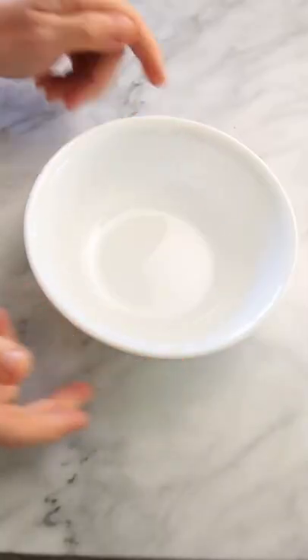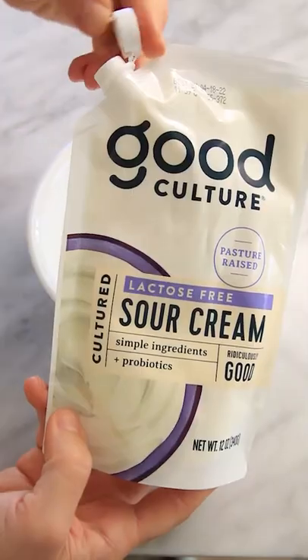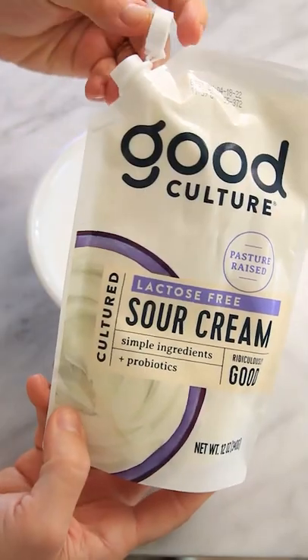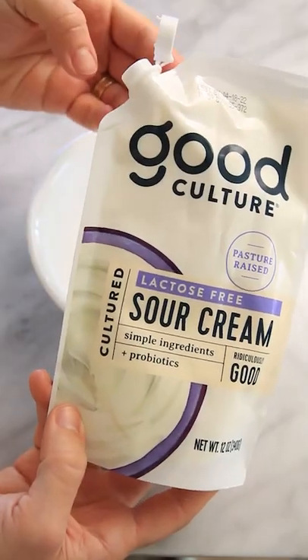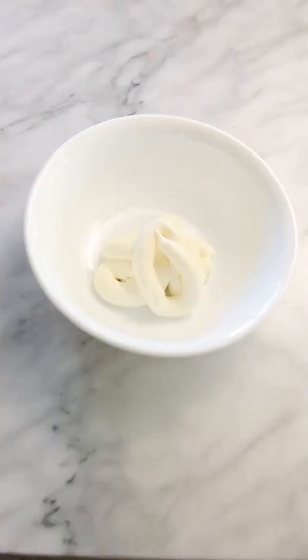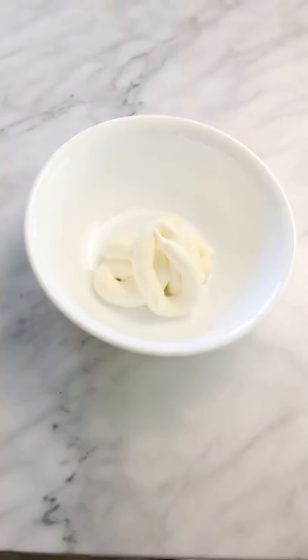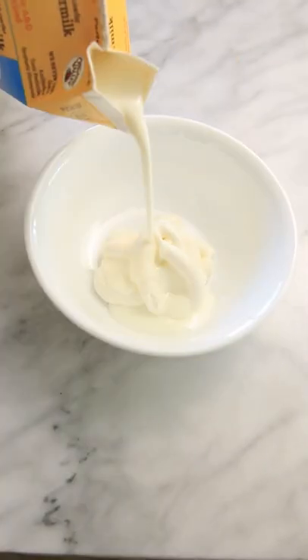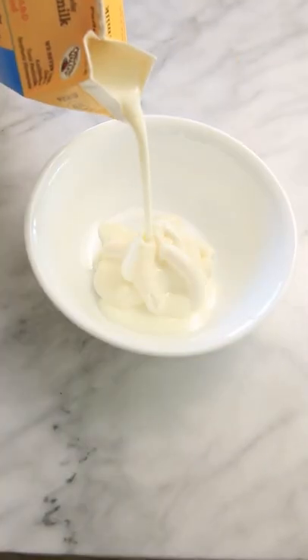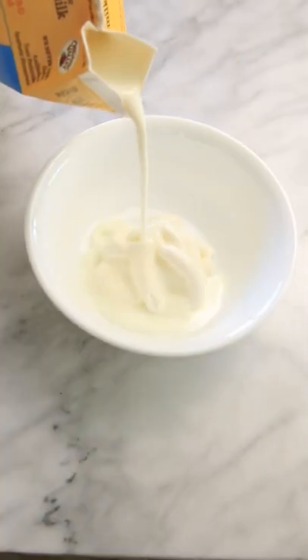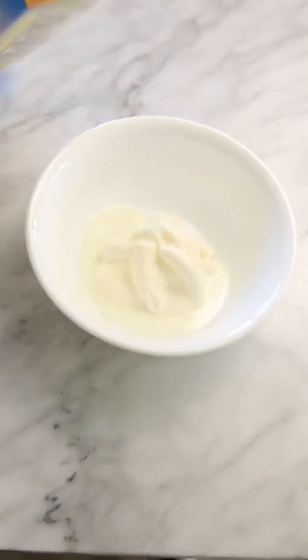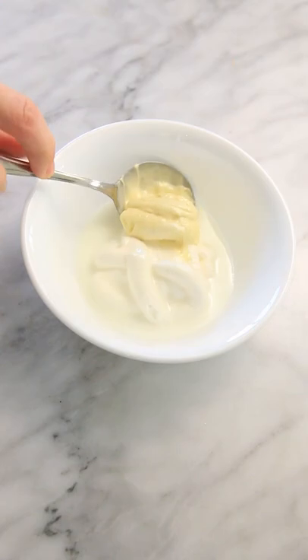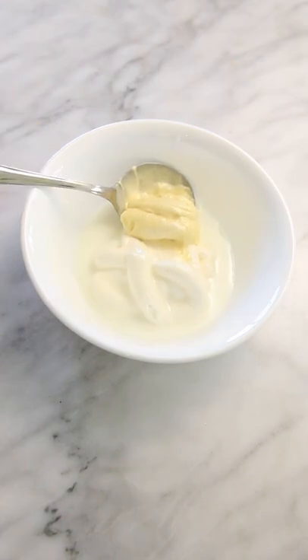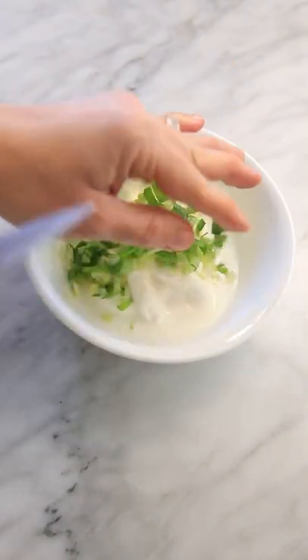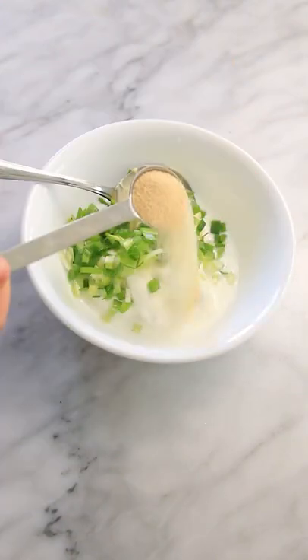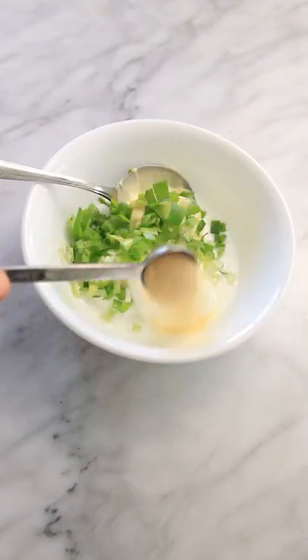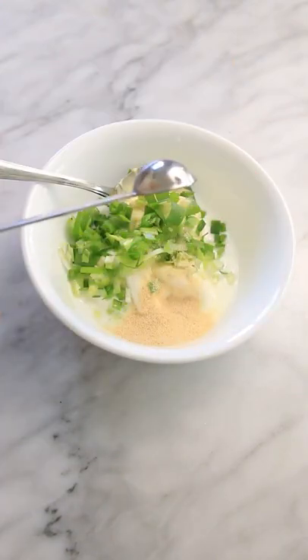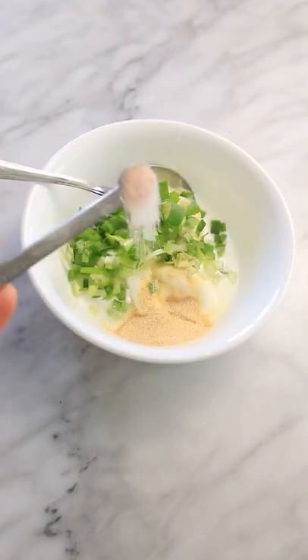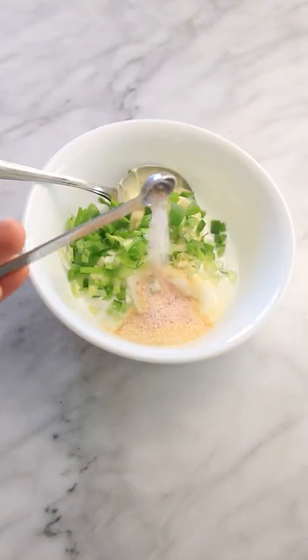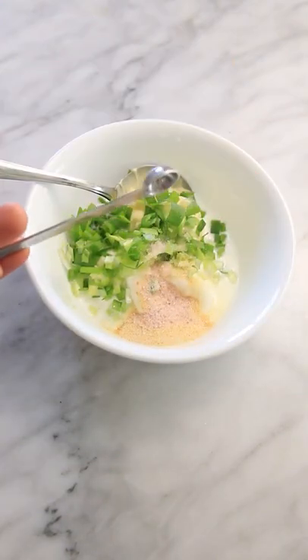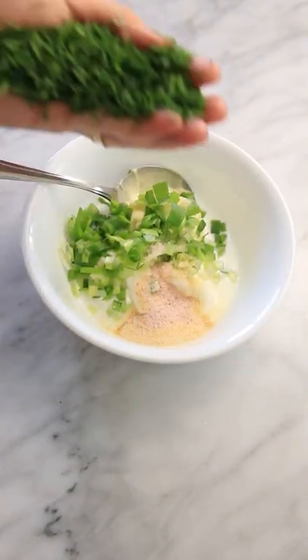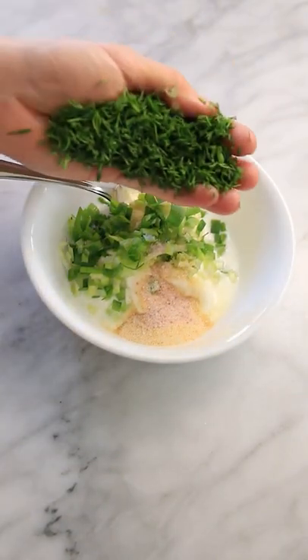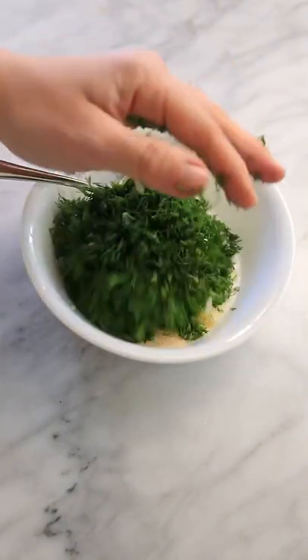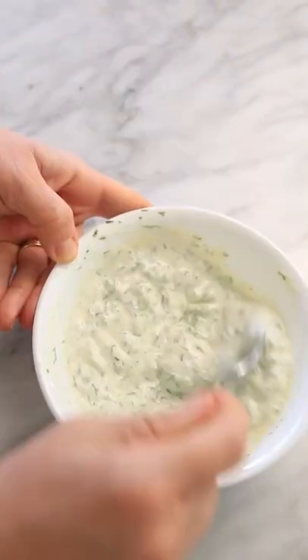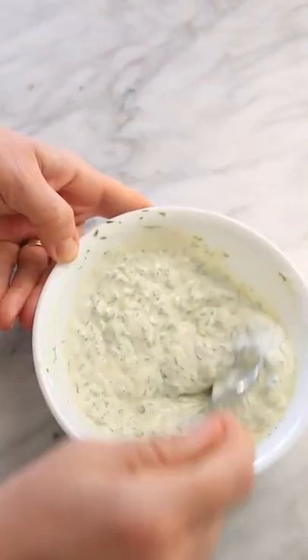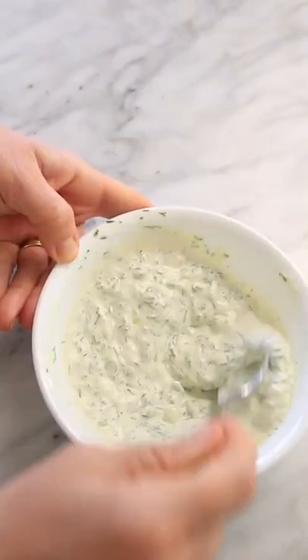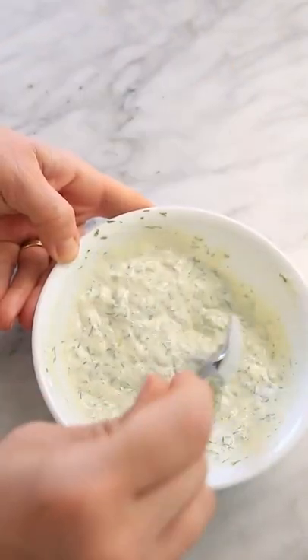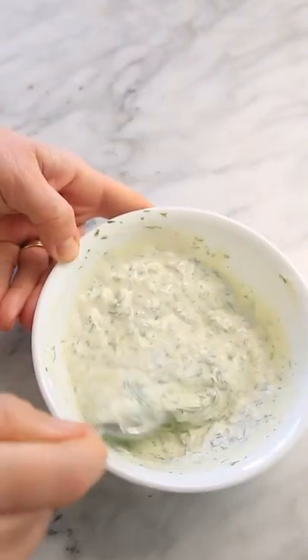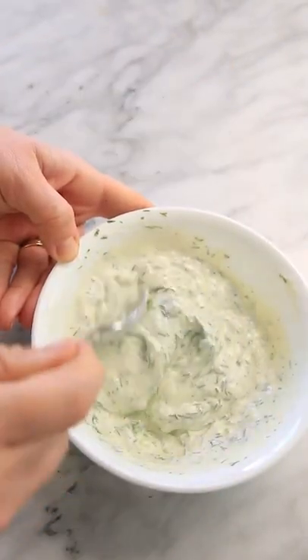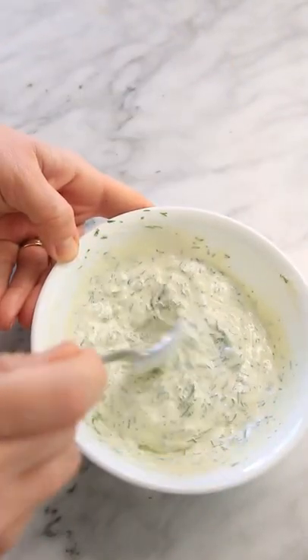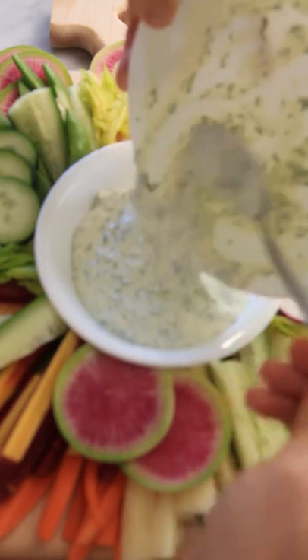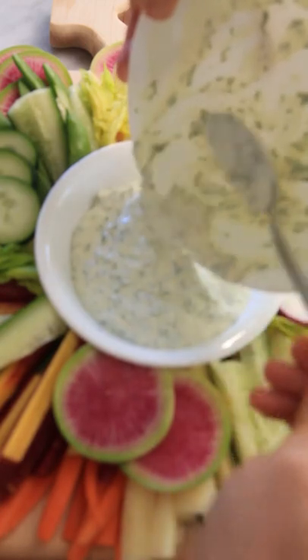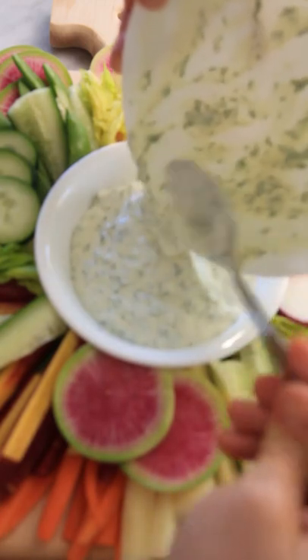To make this delicious dip, add sour cream, grass-fed buttermilk, mayo, chopped green onions, garlic powder, salt, and a handful of chopped parsley and dill. Mix all of the ingredients together.